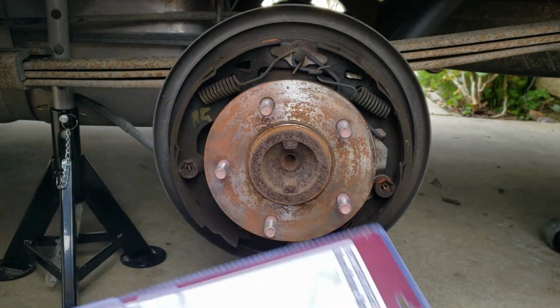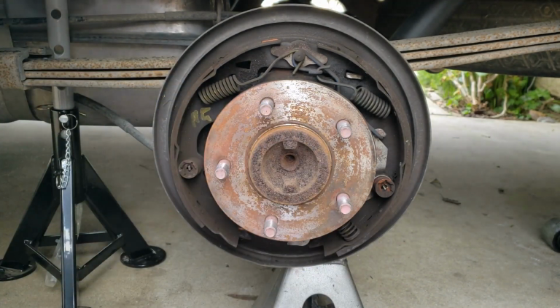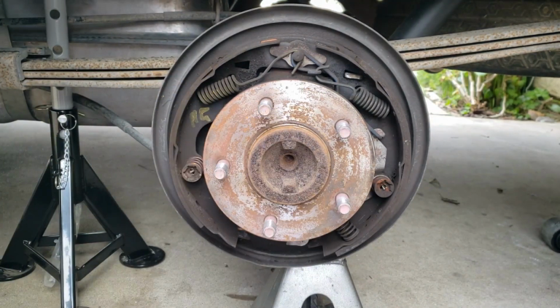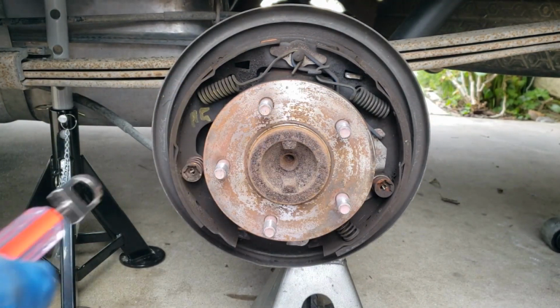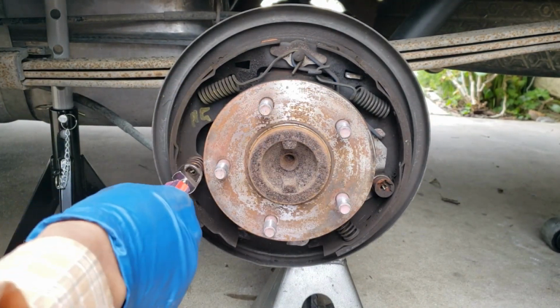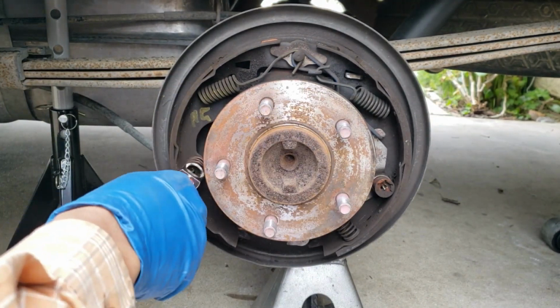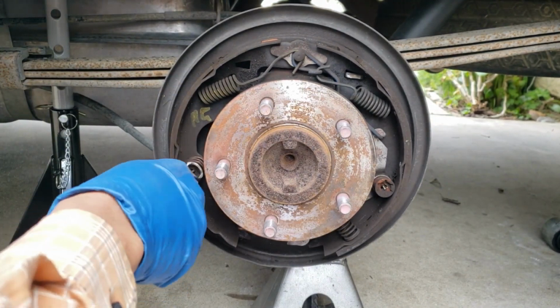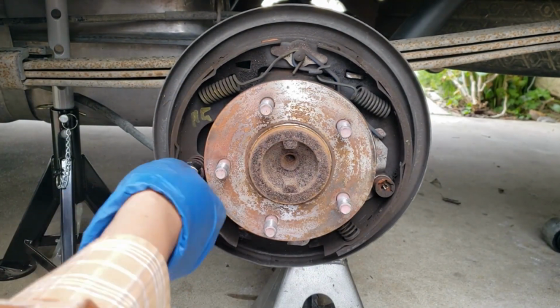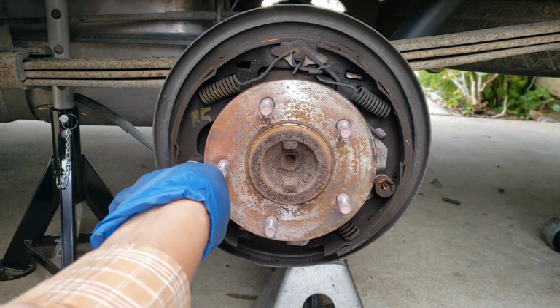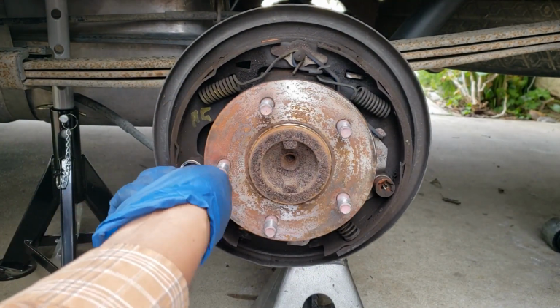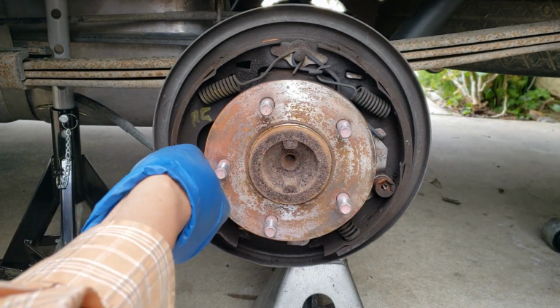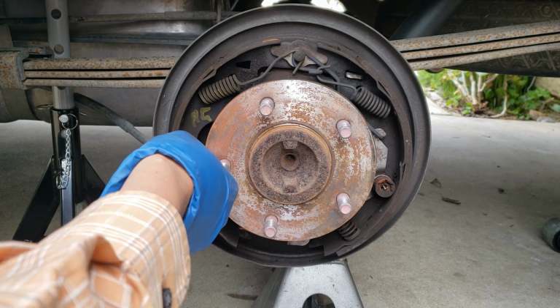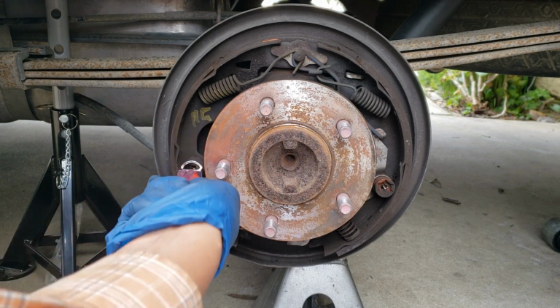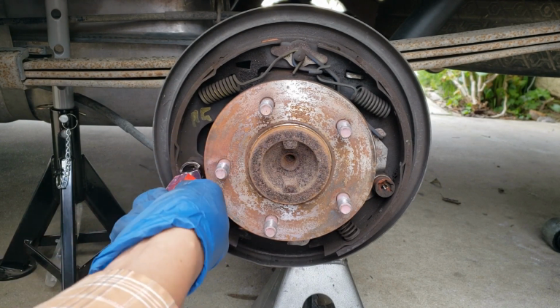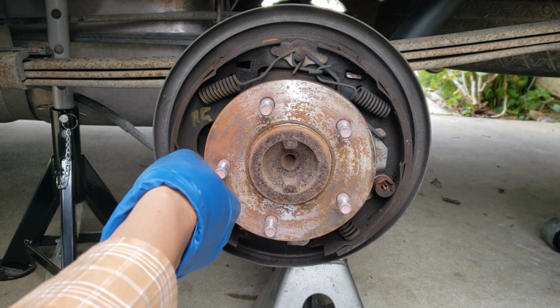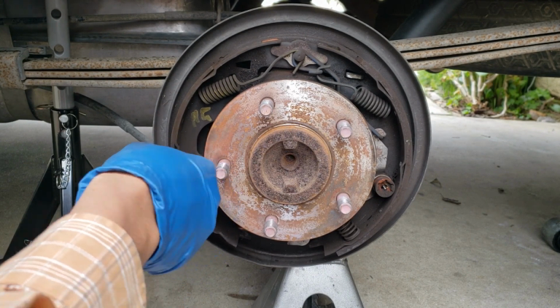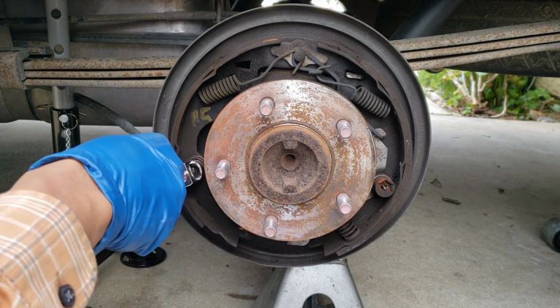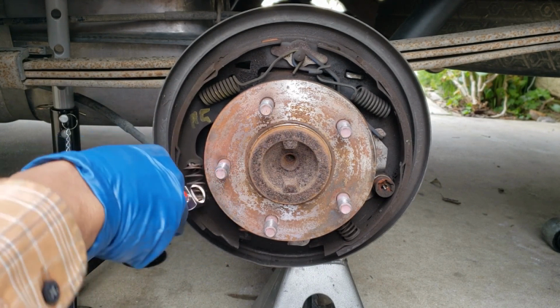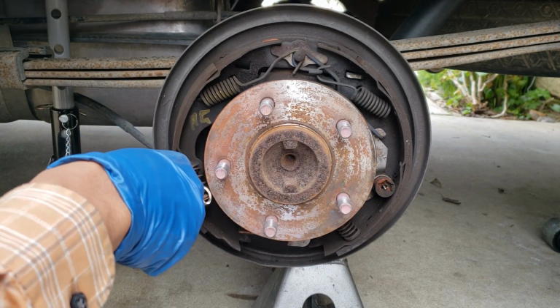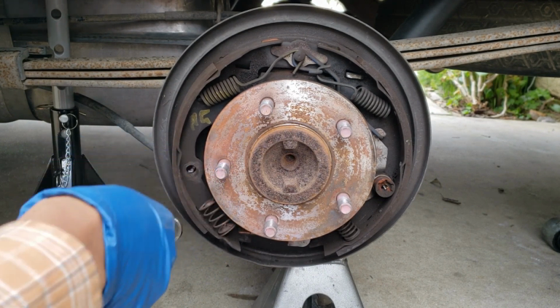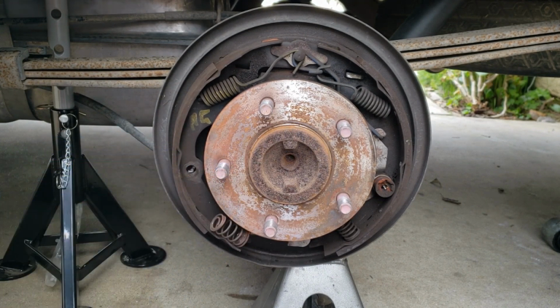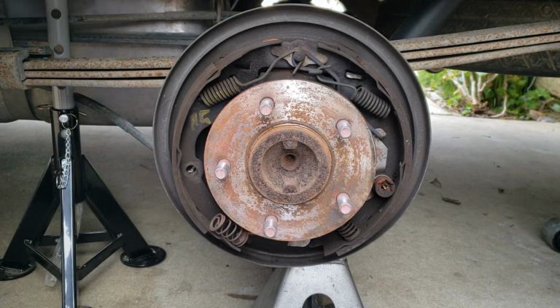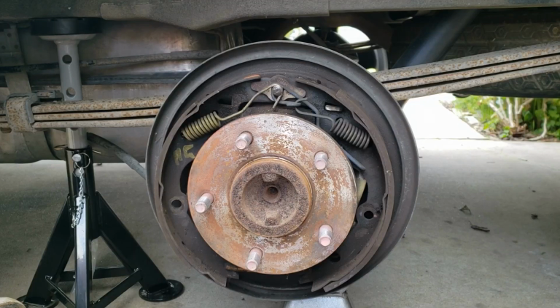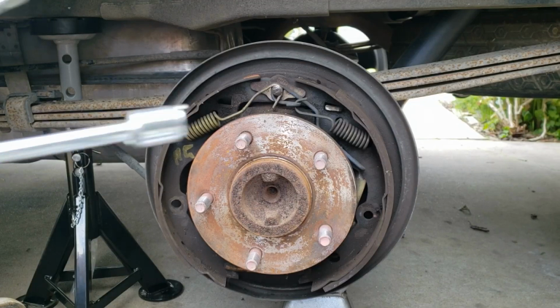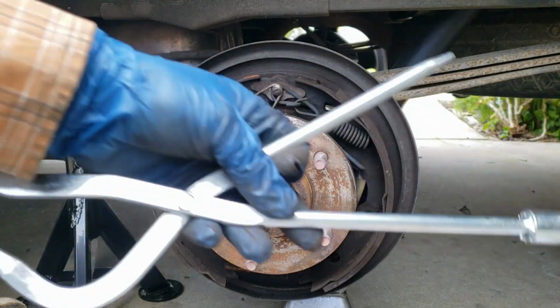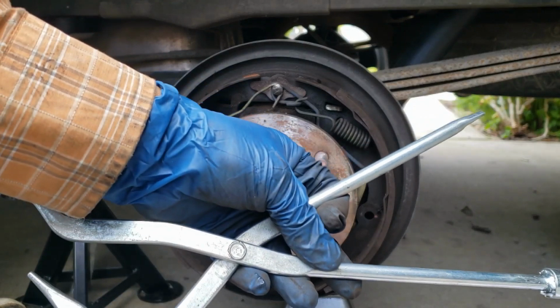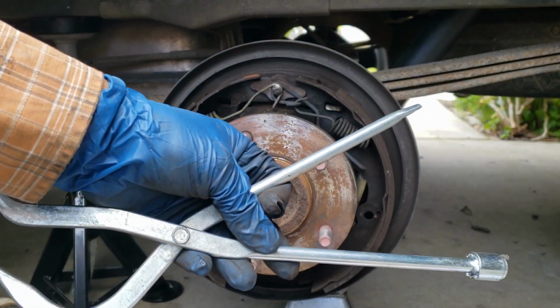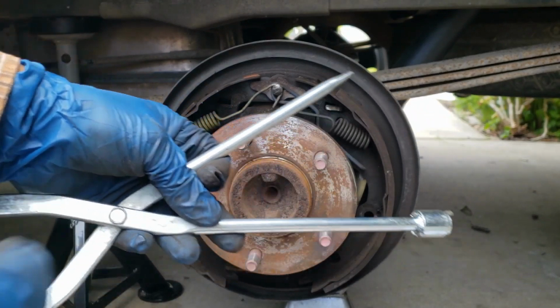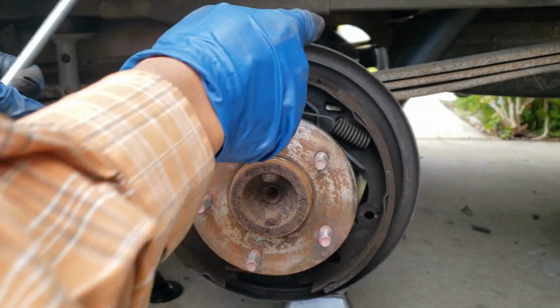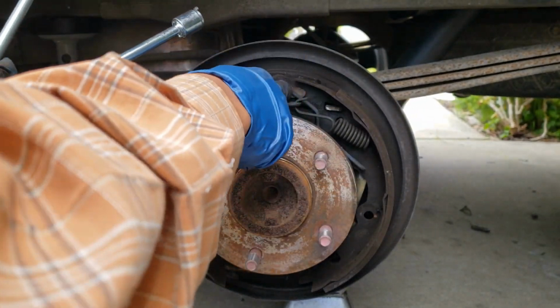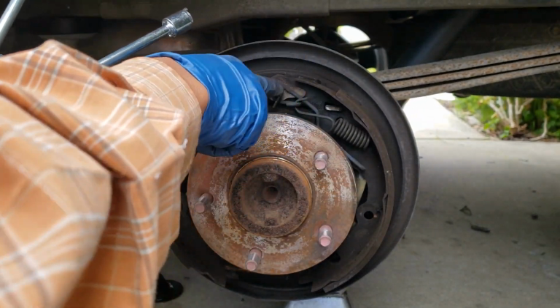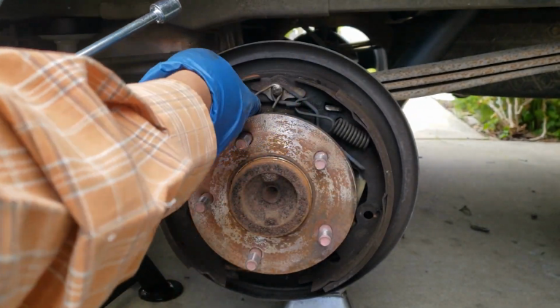The hold-down spring tool will get these off no problem. Tip number three: use brake spring pliers to remove the outermost spring.